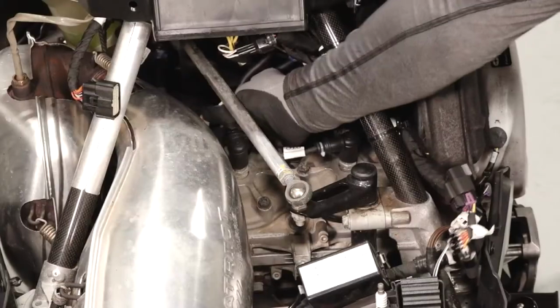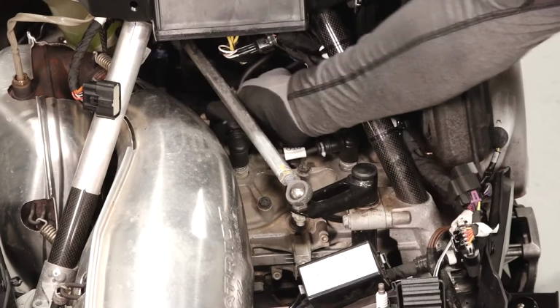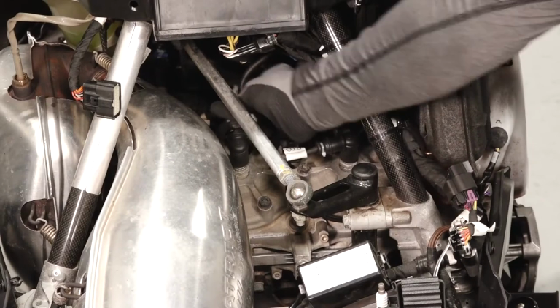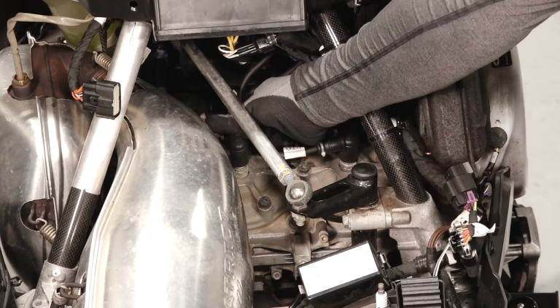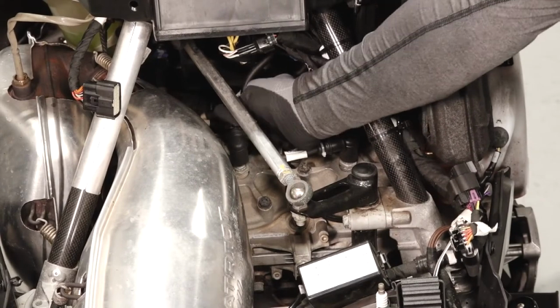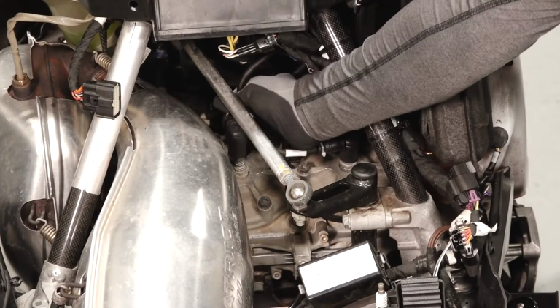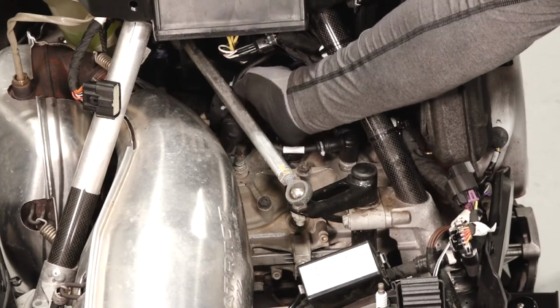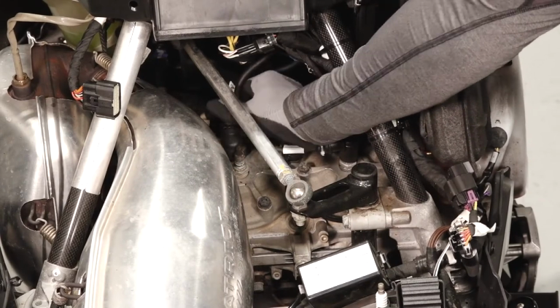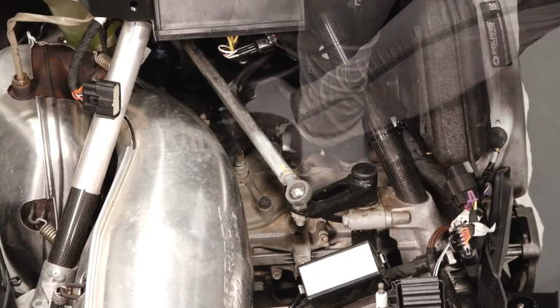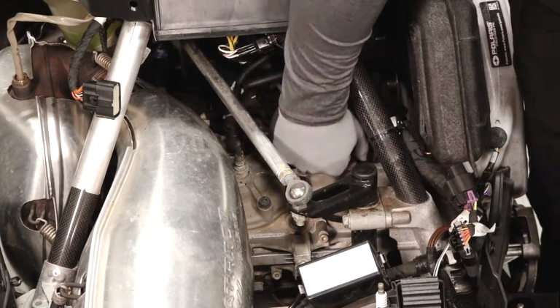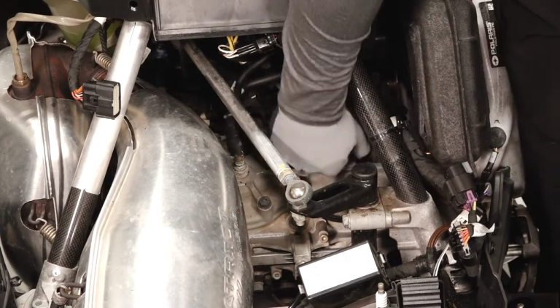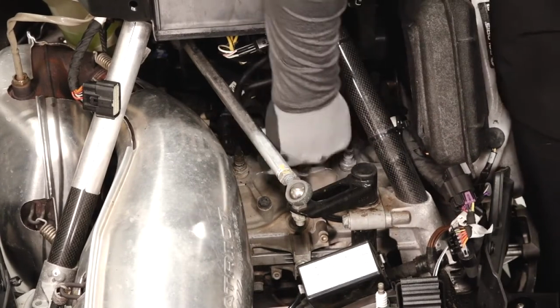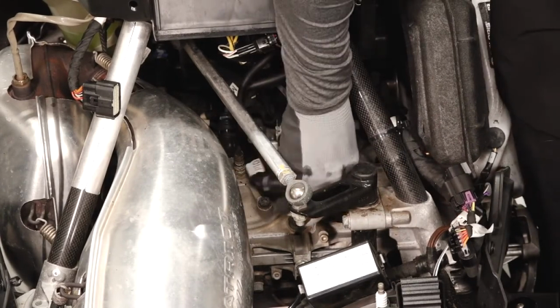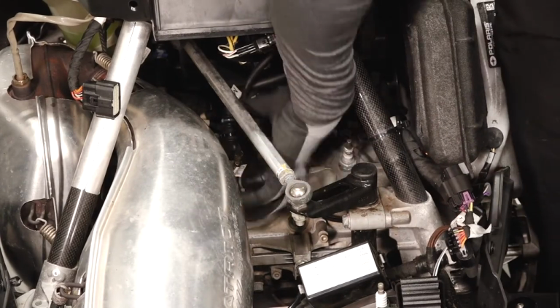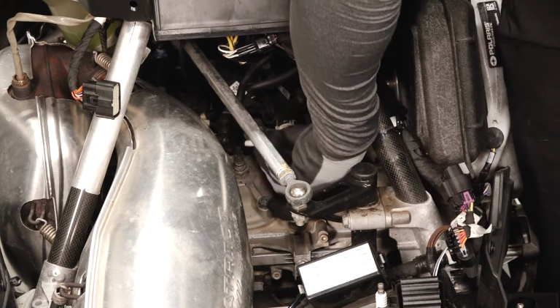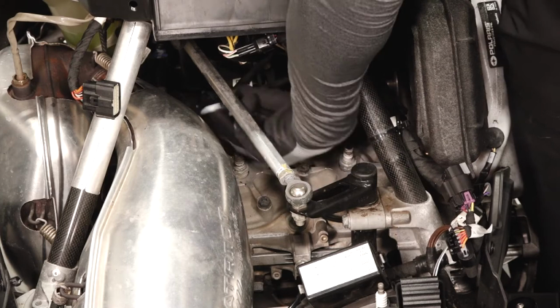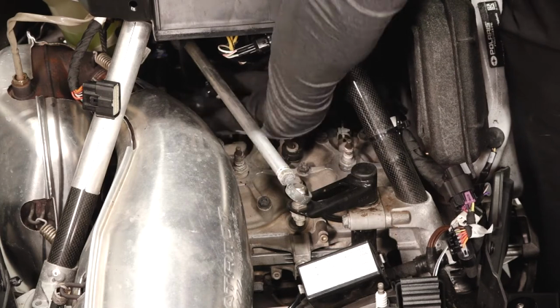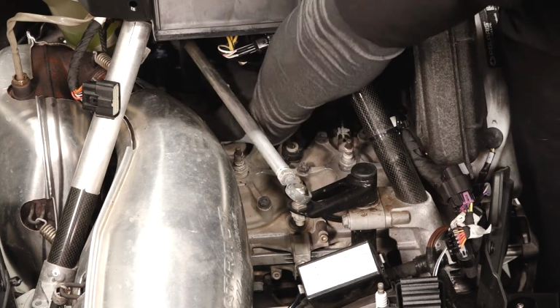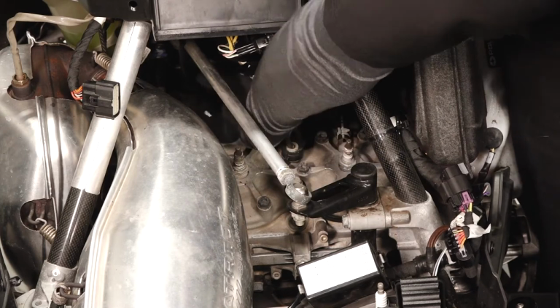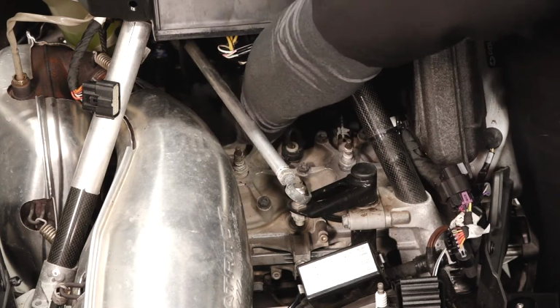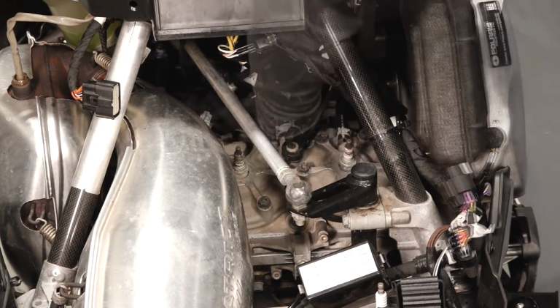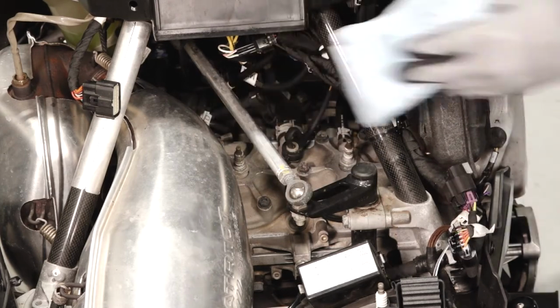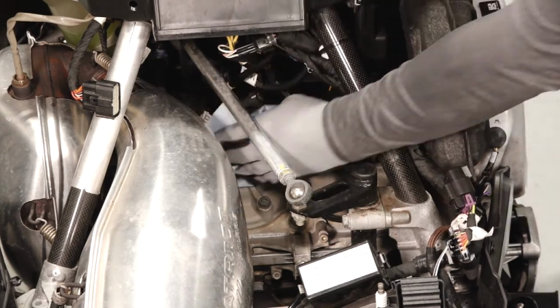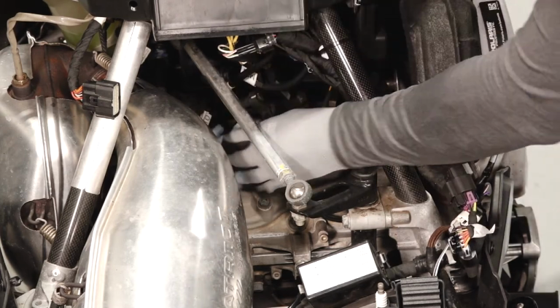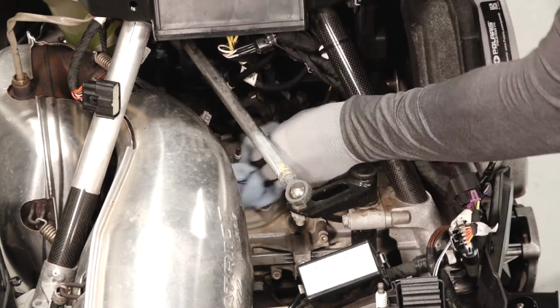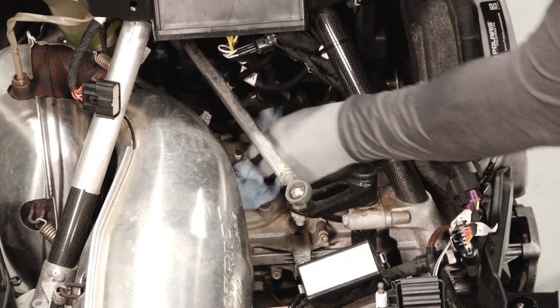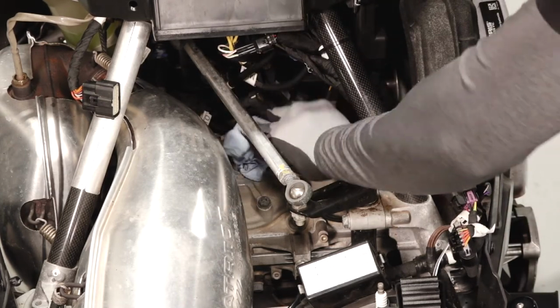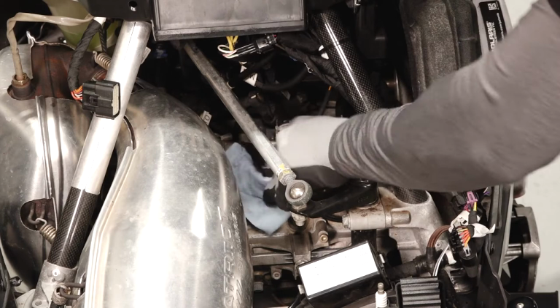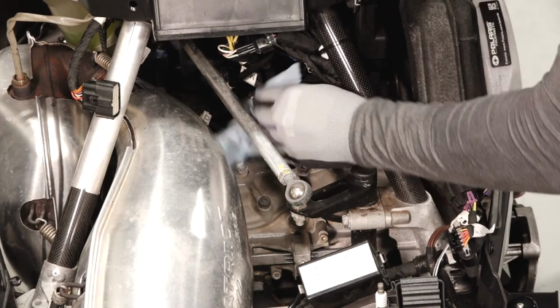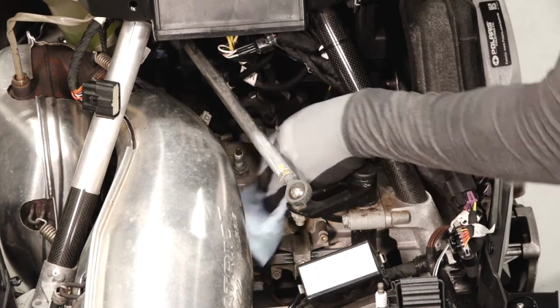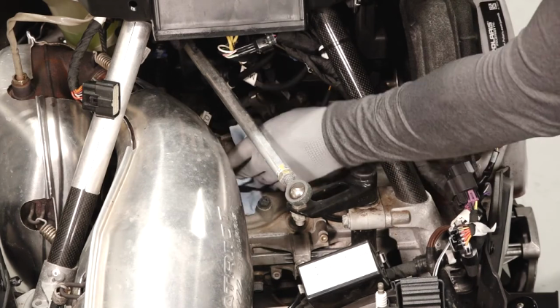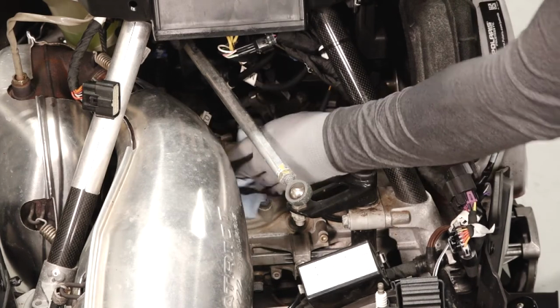Next, carefully remove both spark plug leads. Then clean the area around the spark plug to prevent debris from falling into the engine.